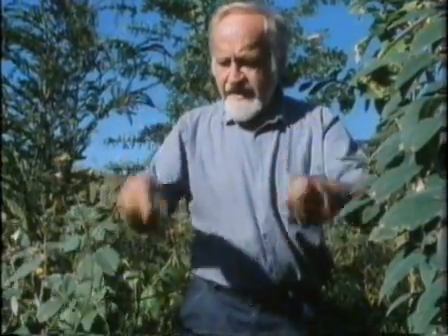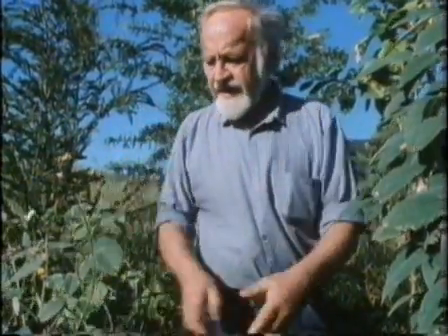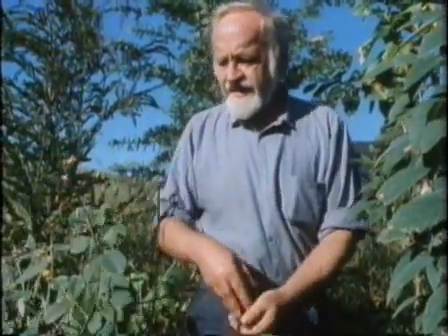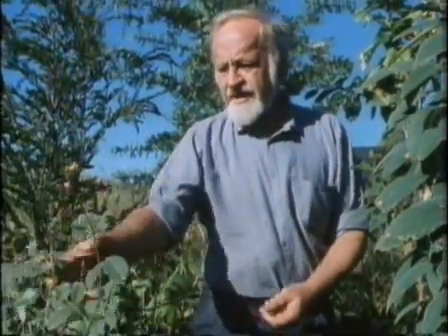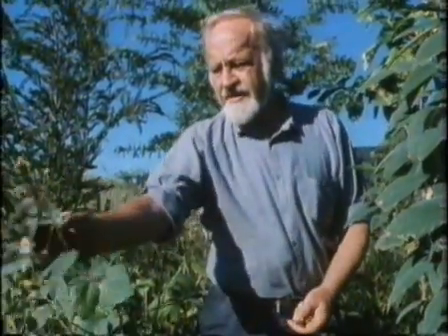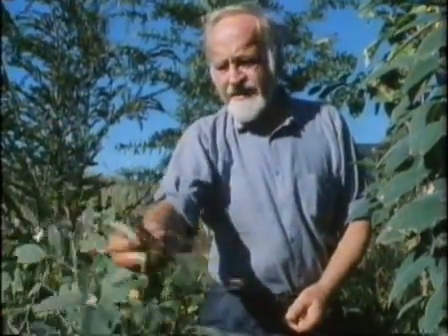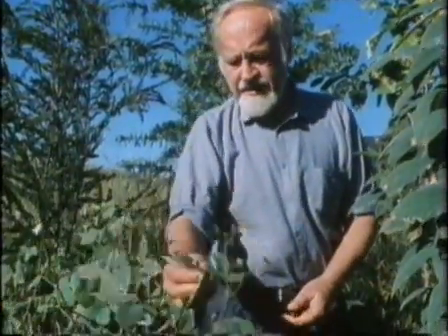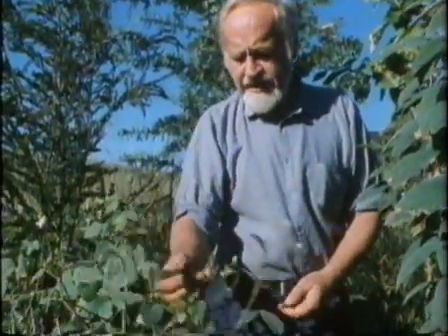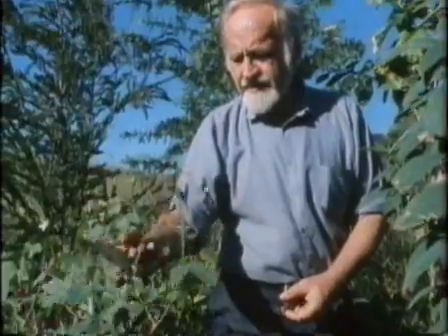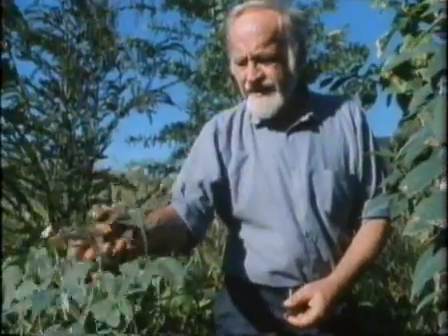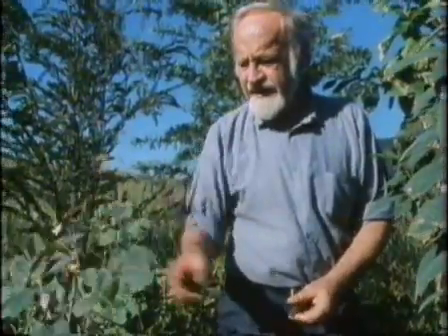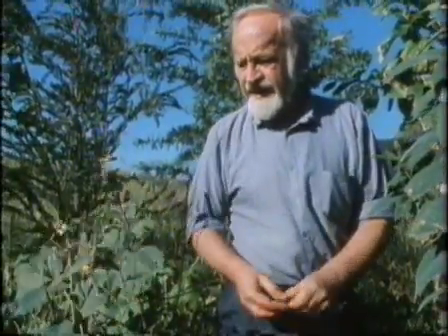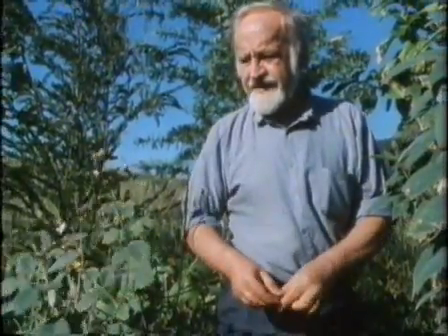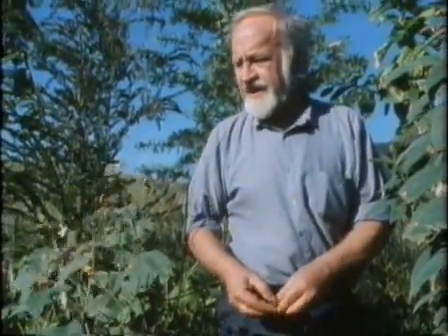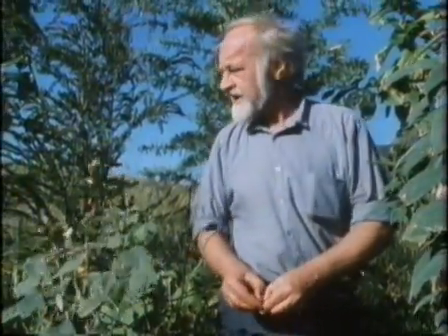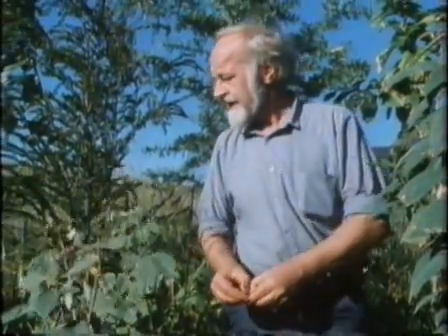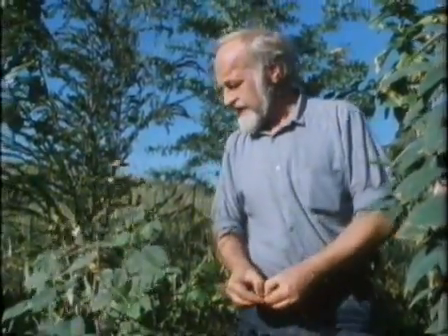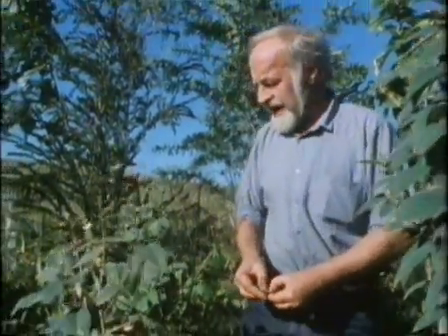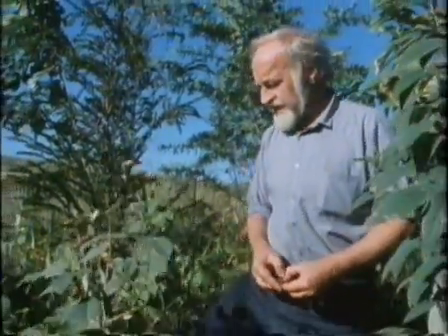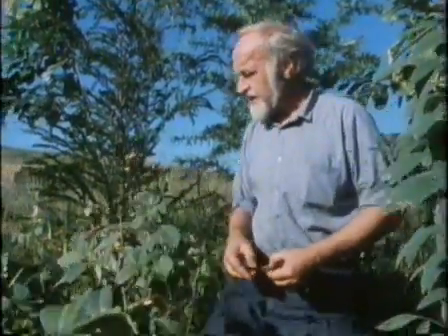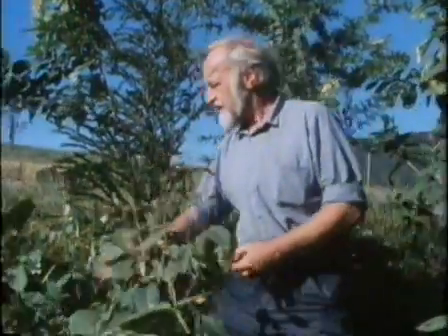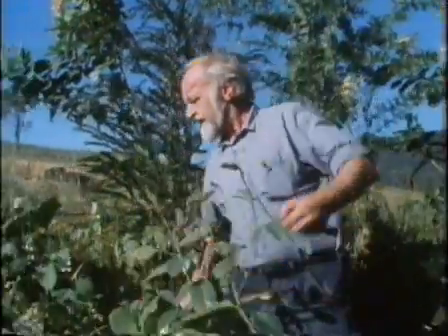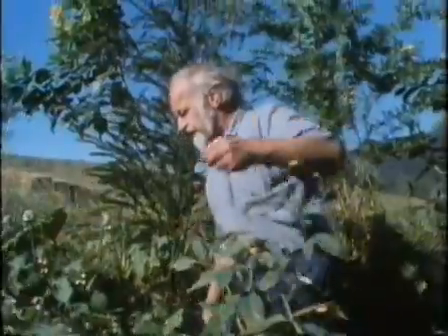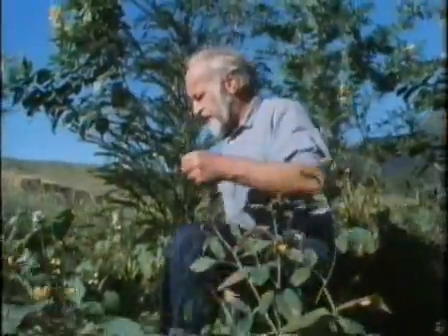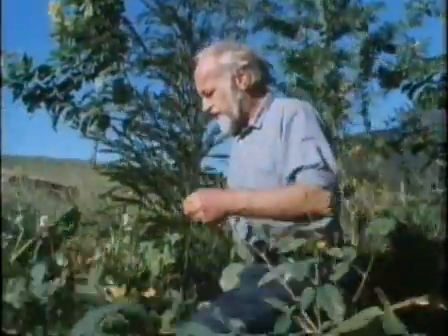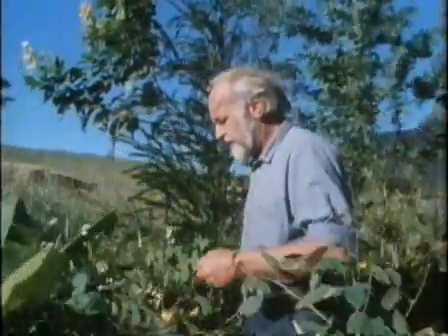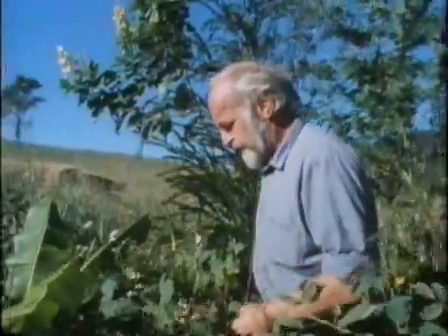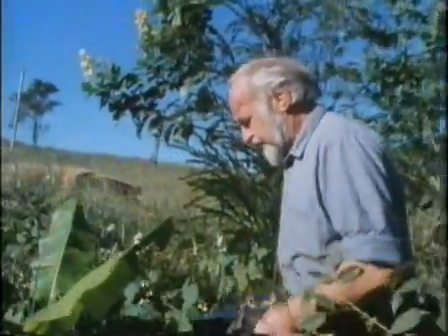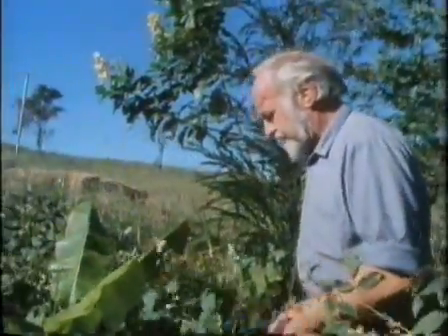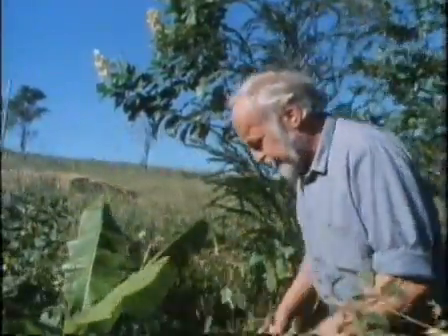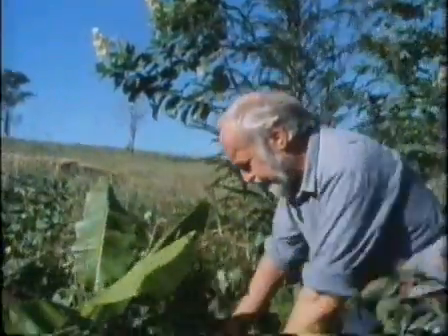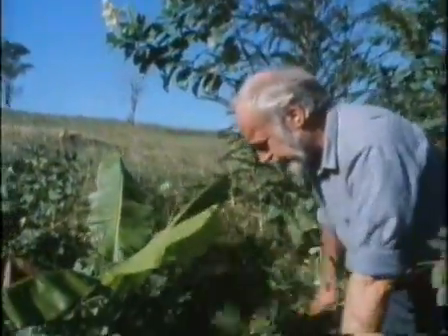And then the pigeon pea, which is a very good legume. It lasts a few years. Bill thinks planting is a lot easier than weeding, and if you have enough plants in, there's no room for the weeds.